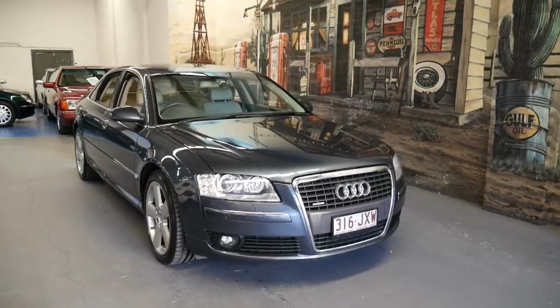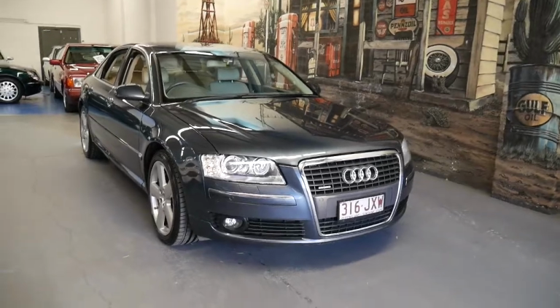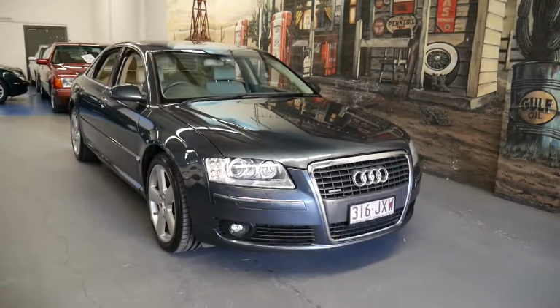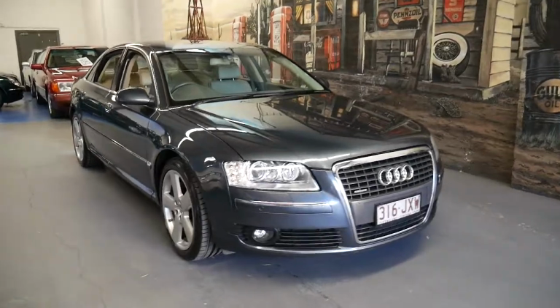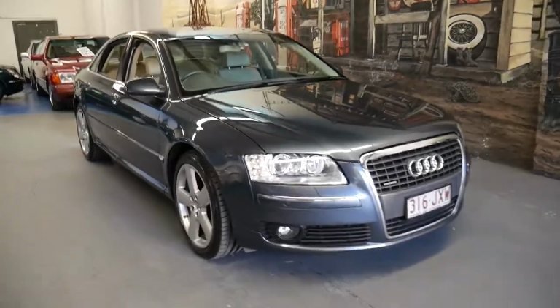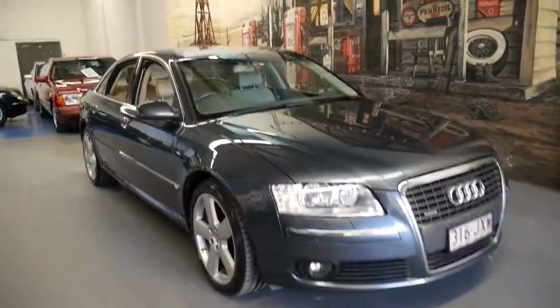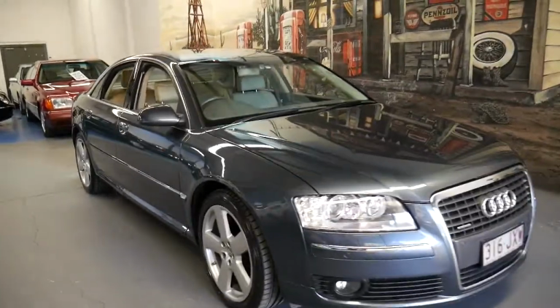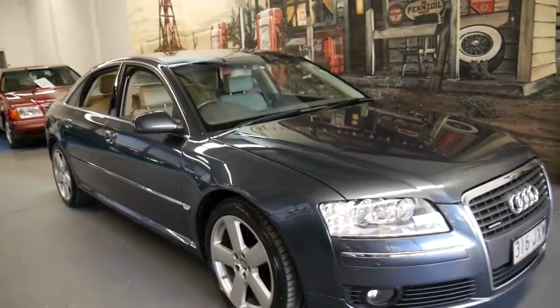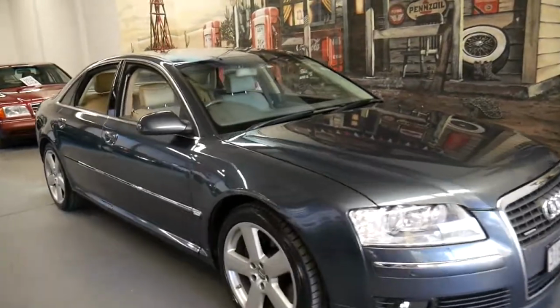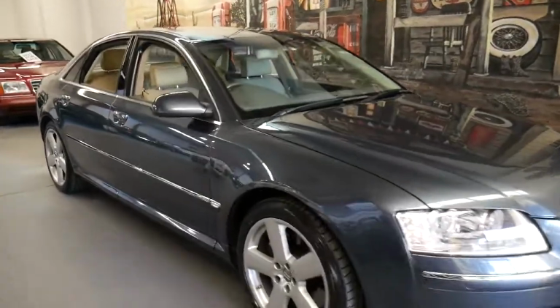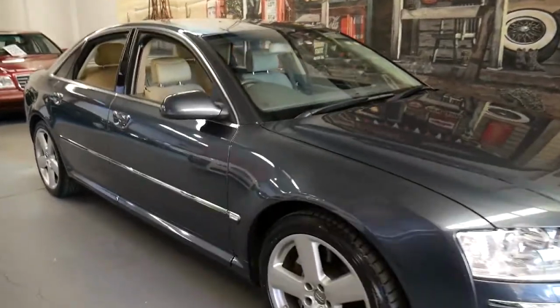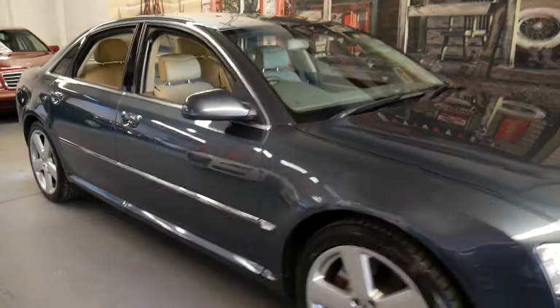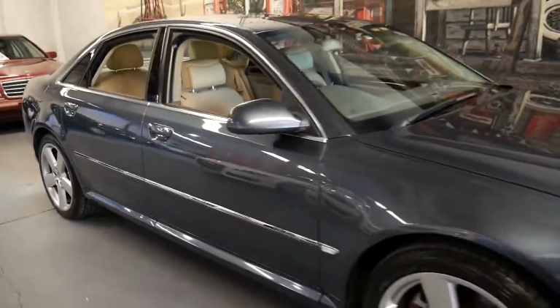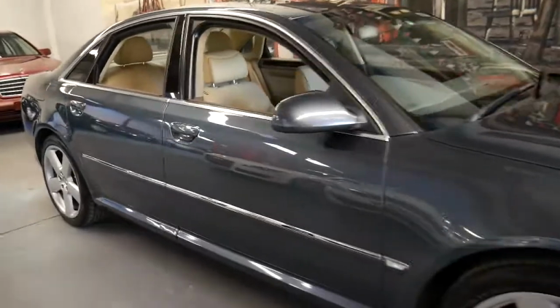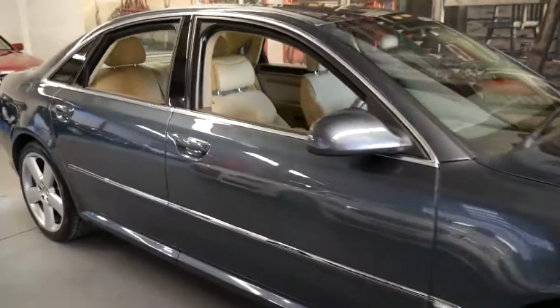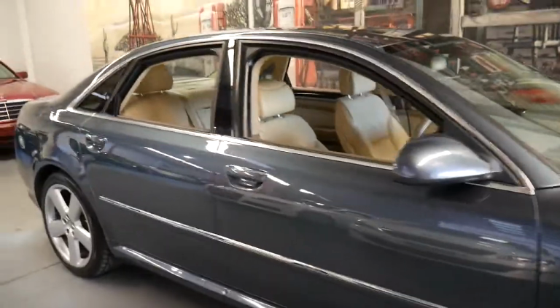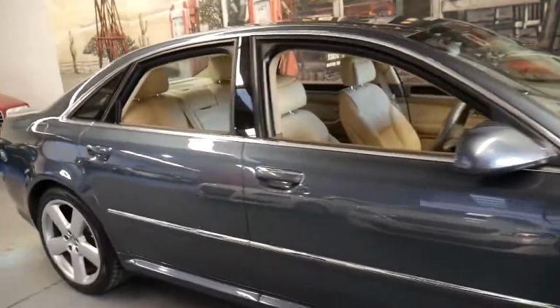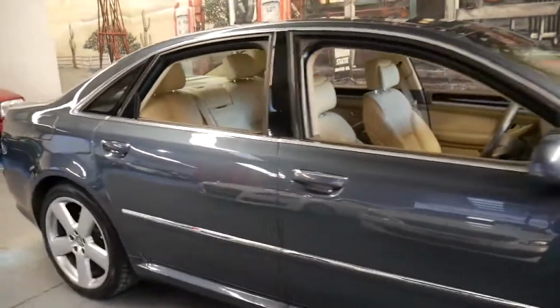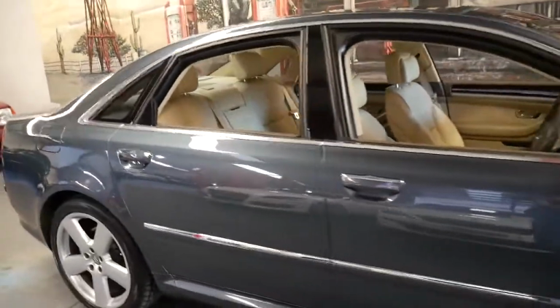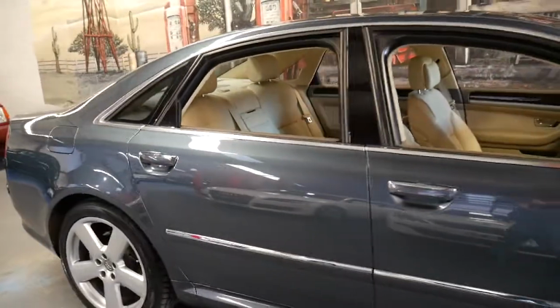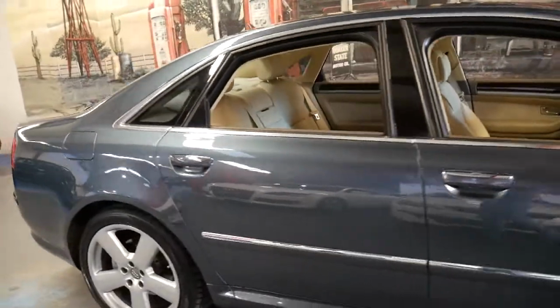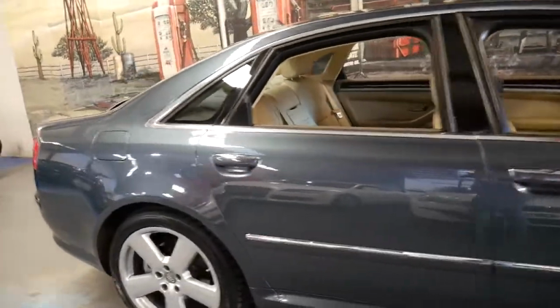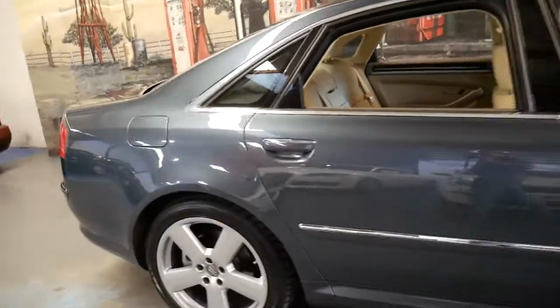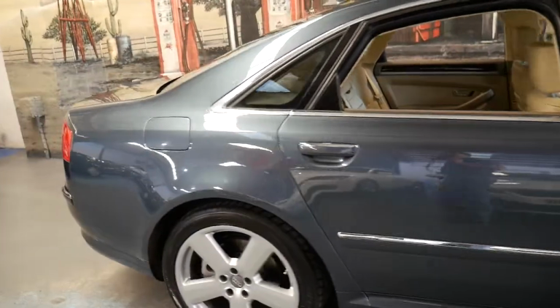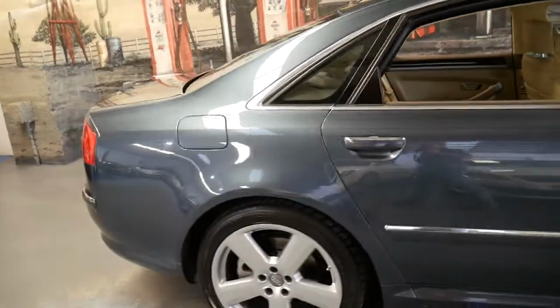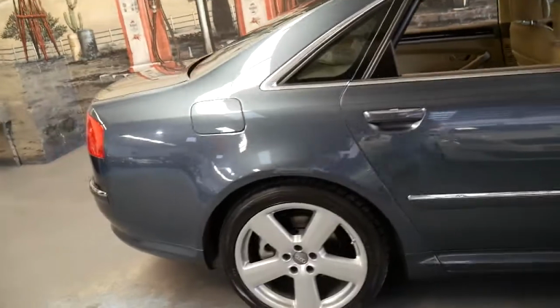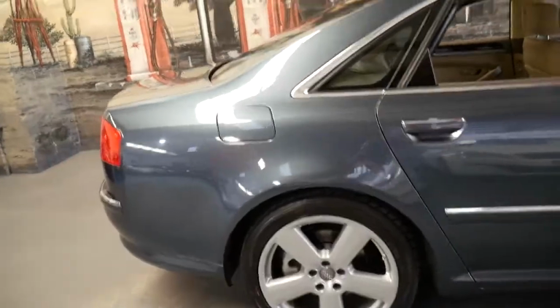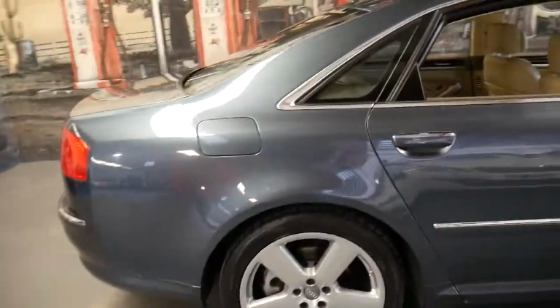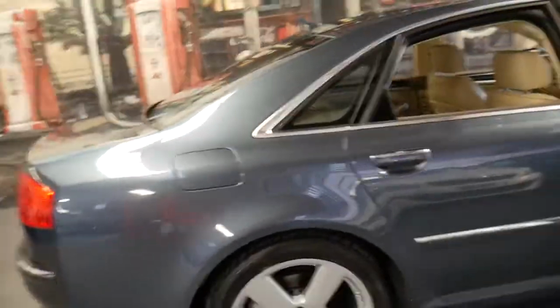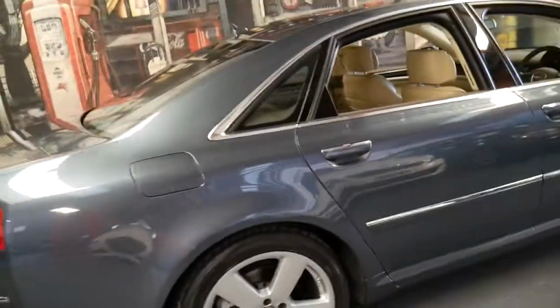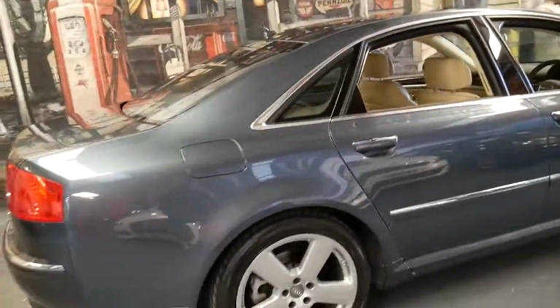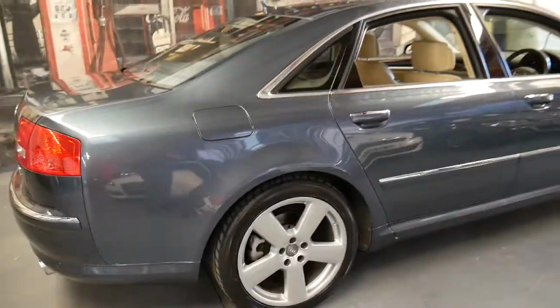Welcome to the Old Timer Centre. My name is Philip Tarrant and I'm going to talk to you about this 2006 Audi A8 4.2 litre Quattro.